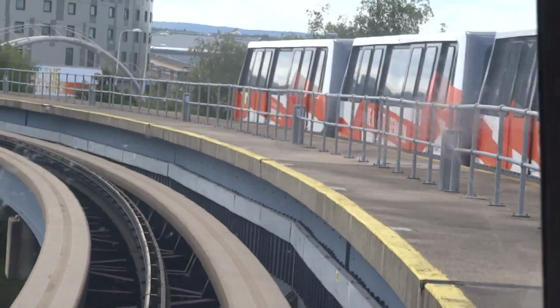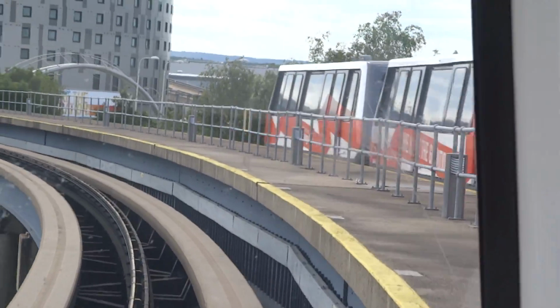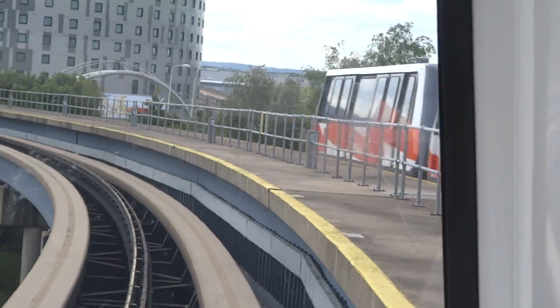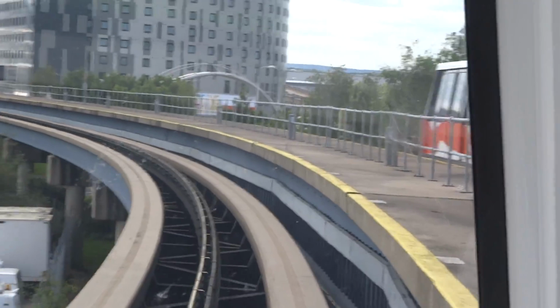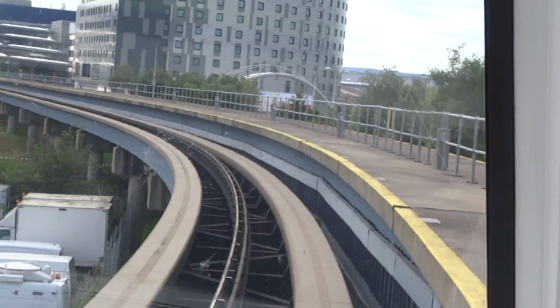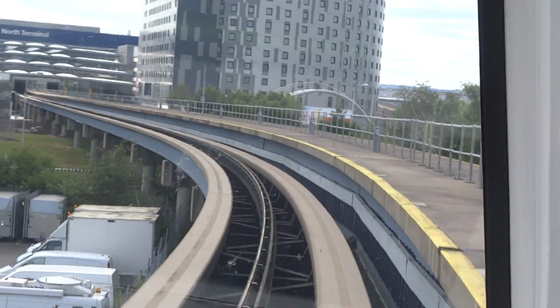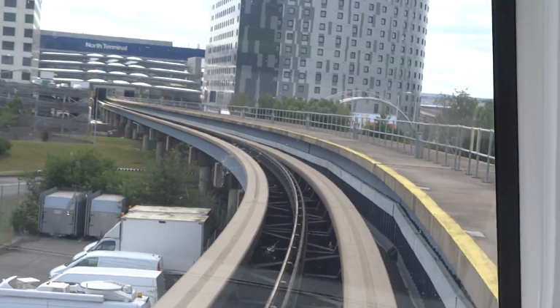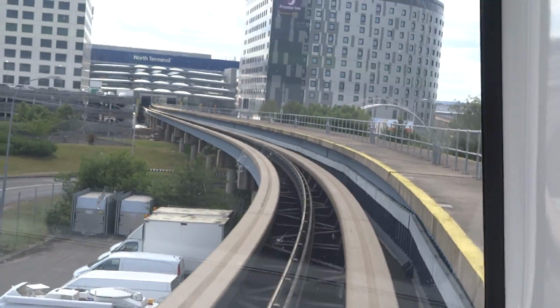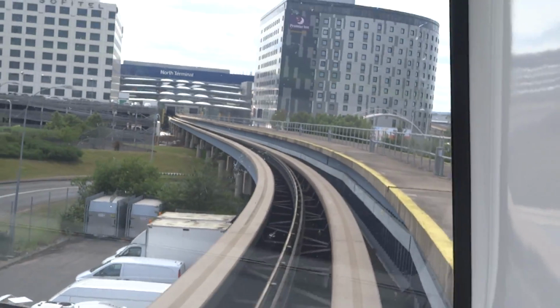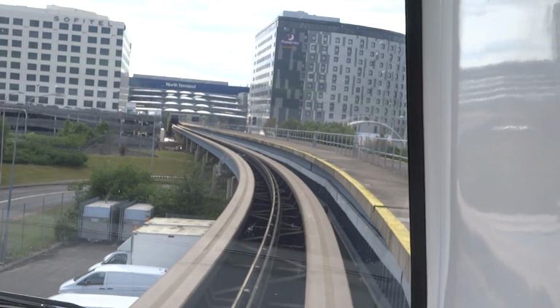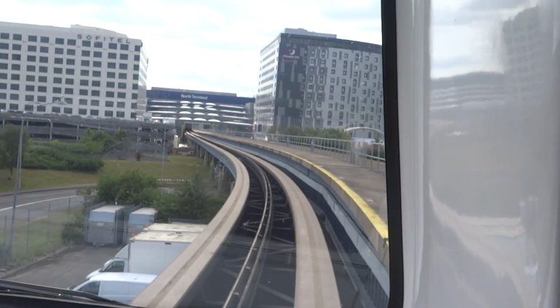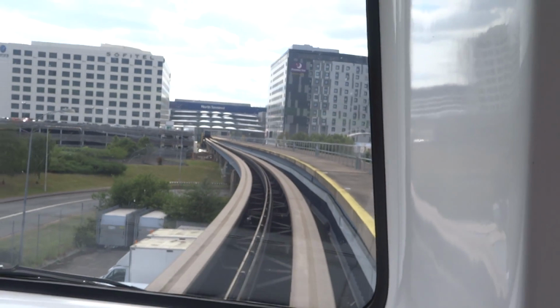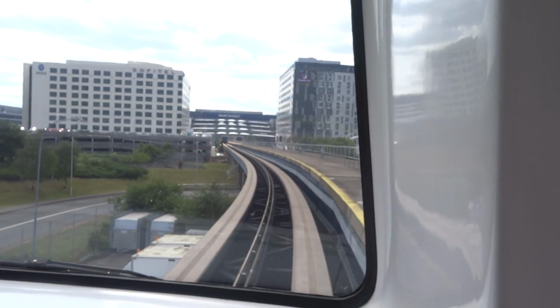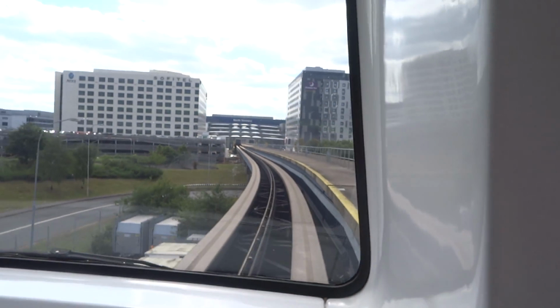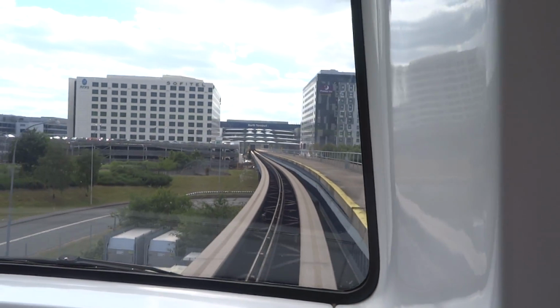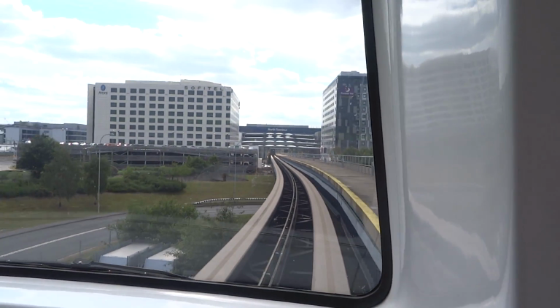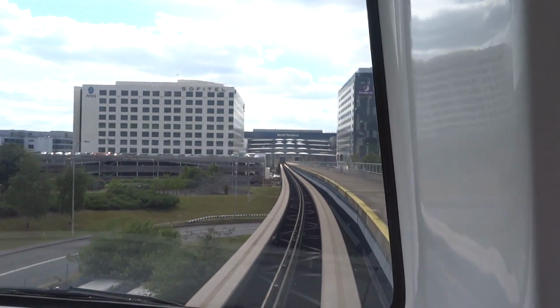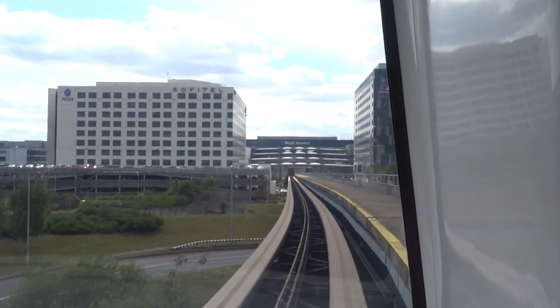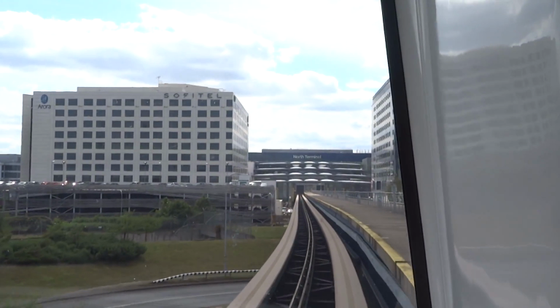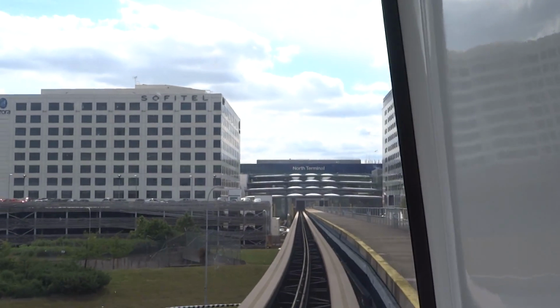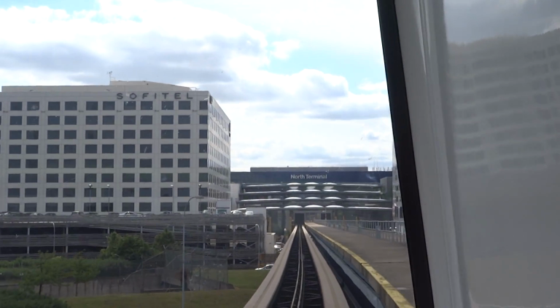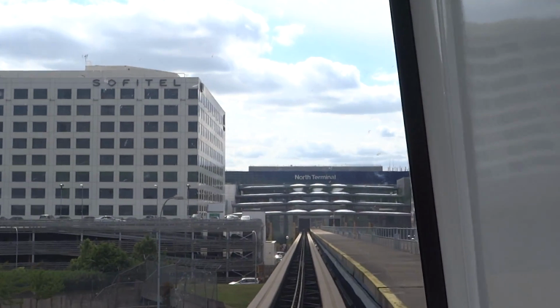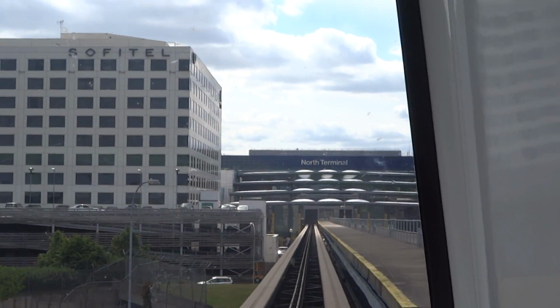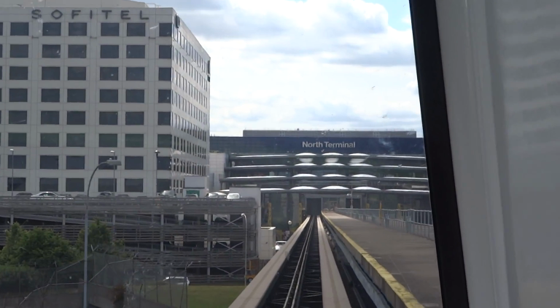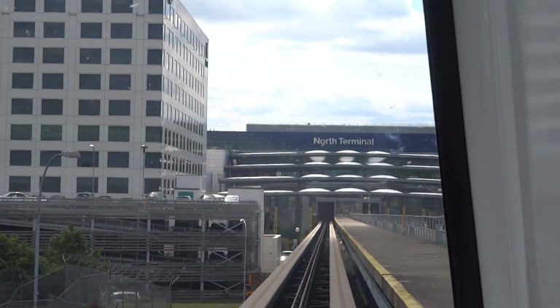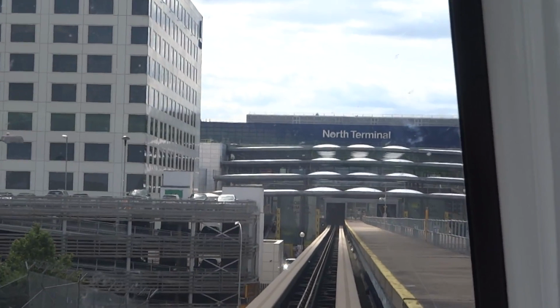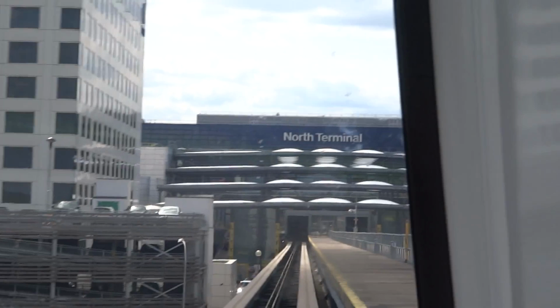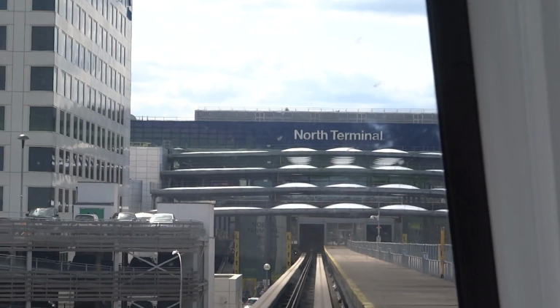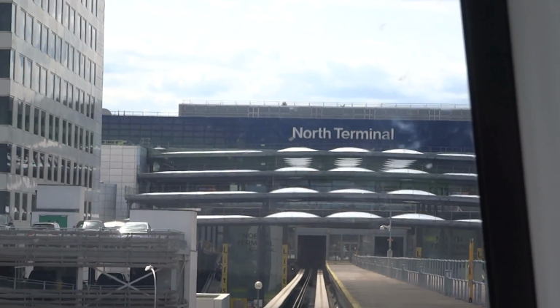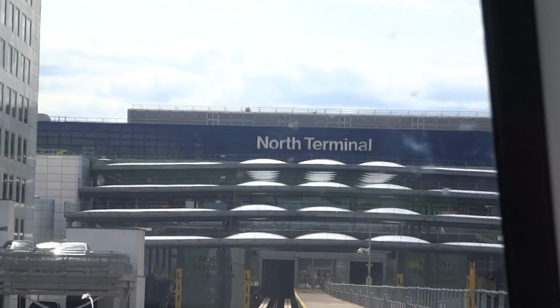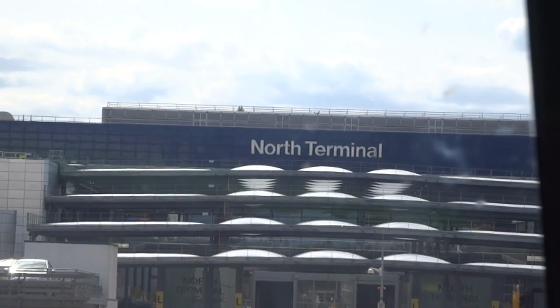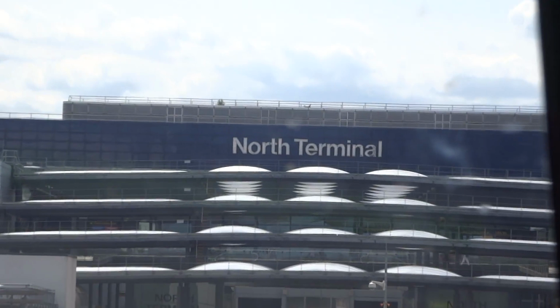This is your cabin crew again — we are nearly at the North Terminal, so please have your travel documents ready and make sure you take all your belongings with you.